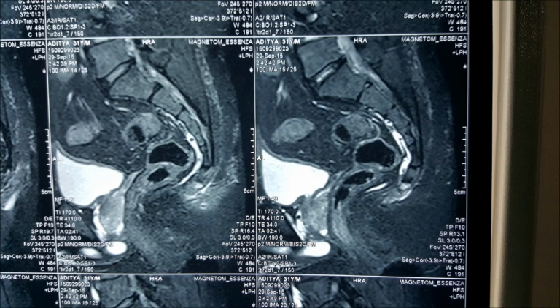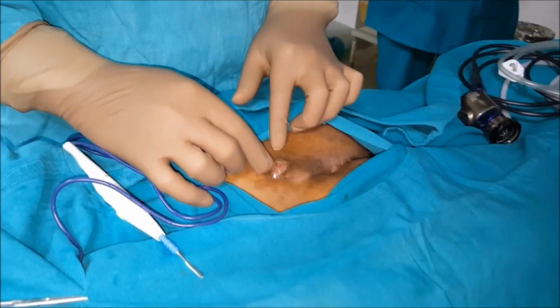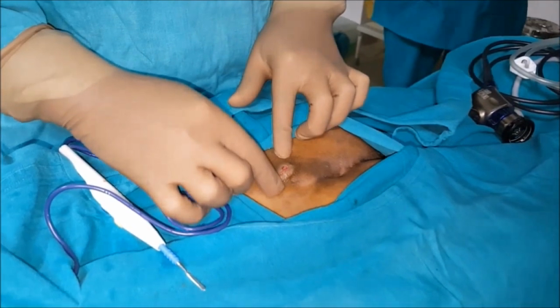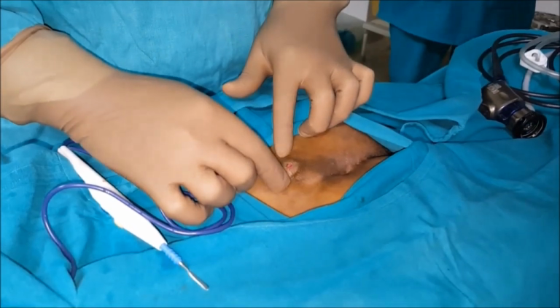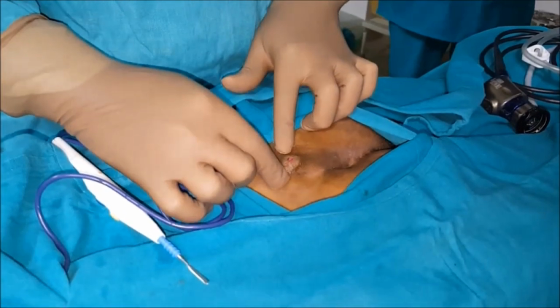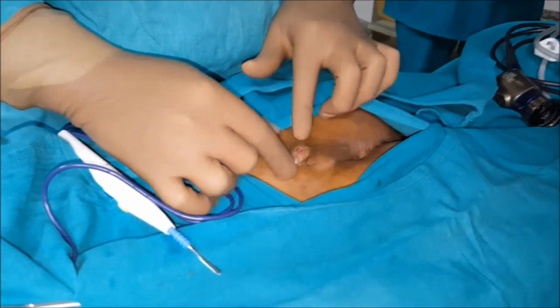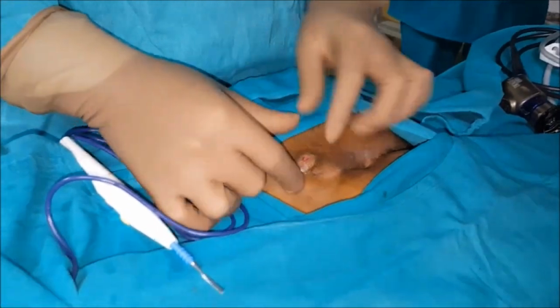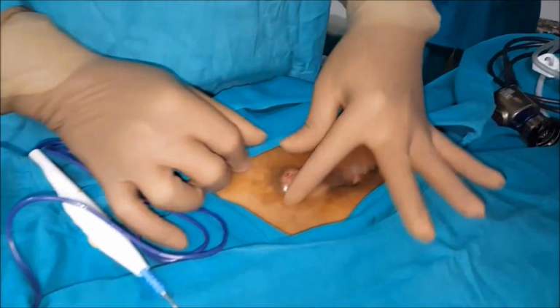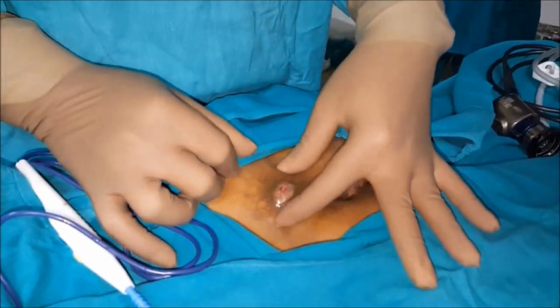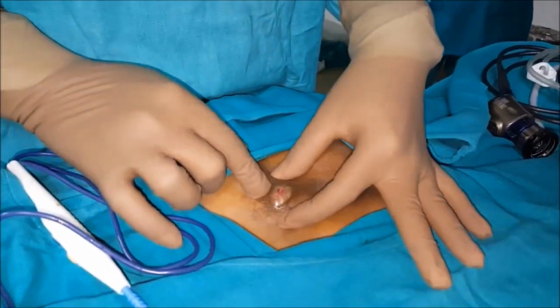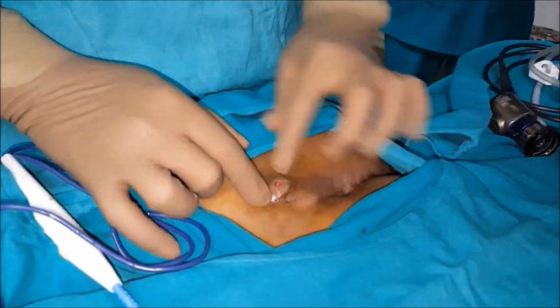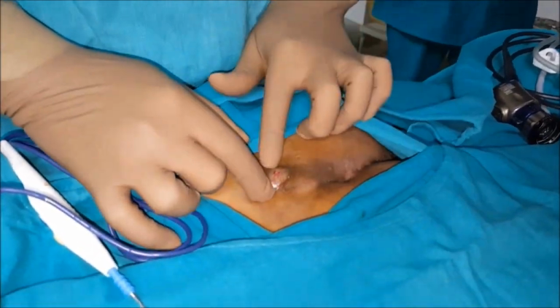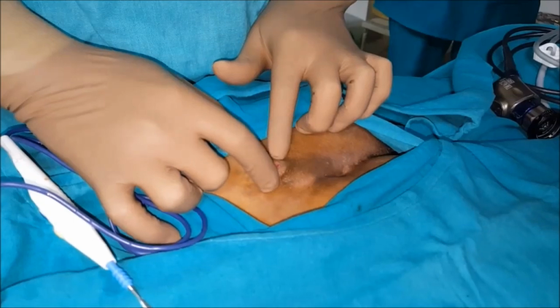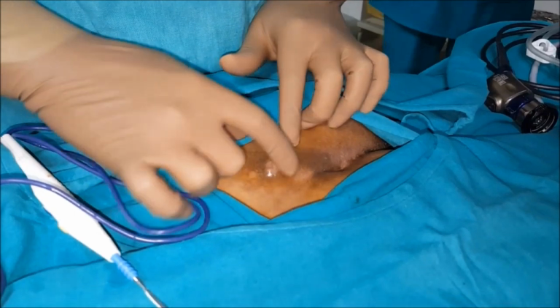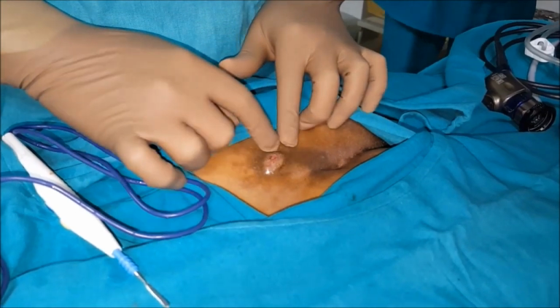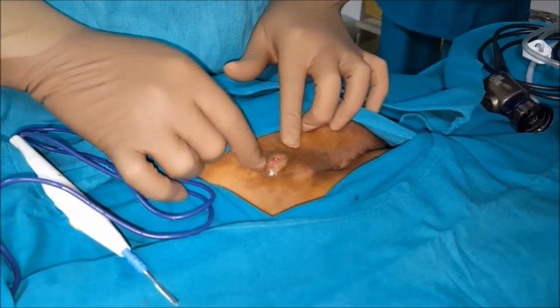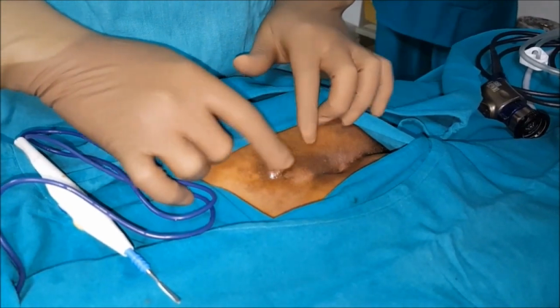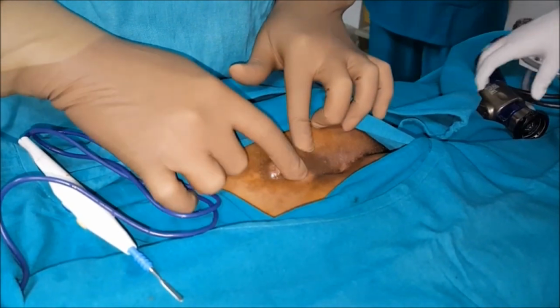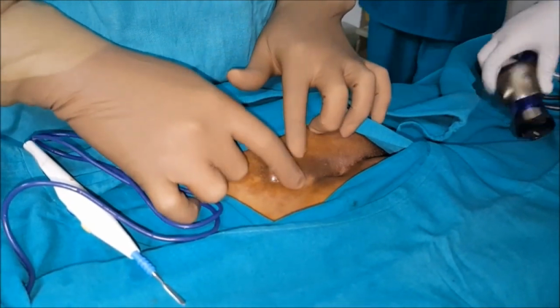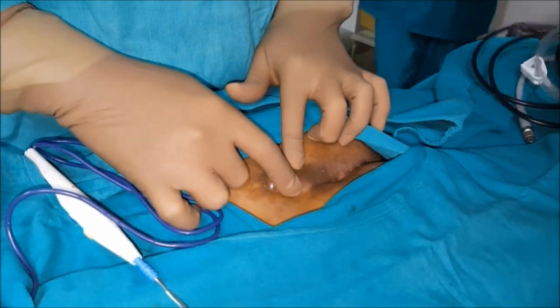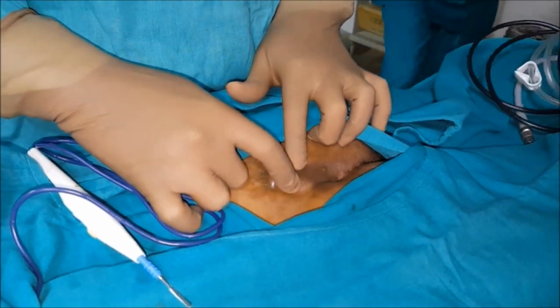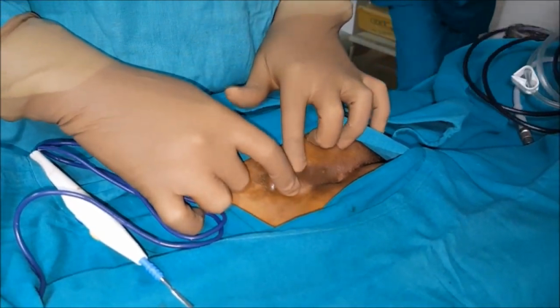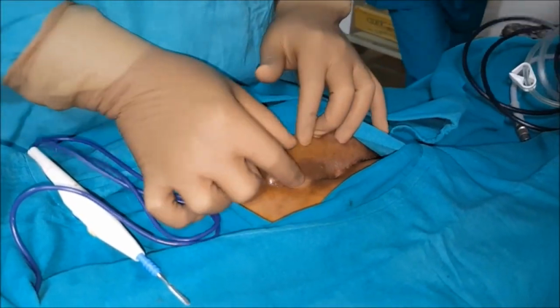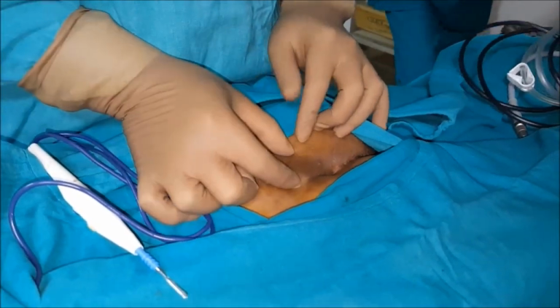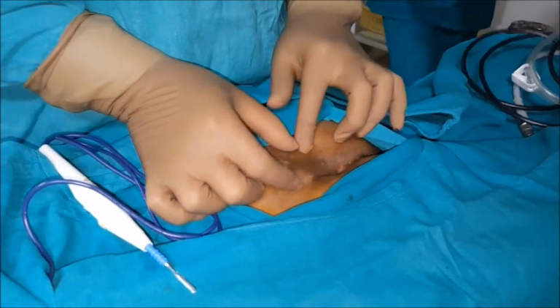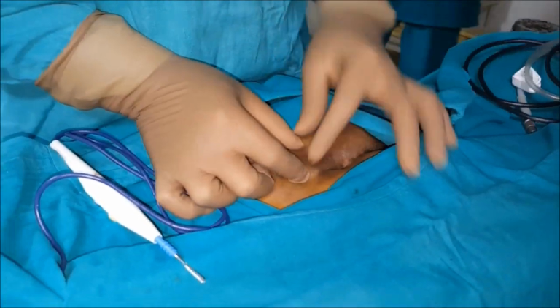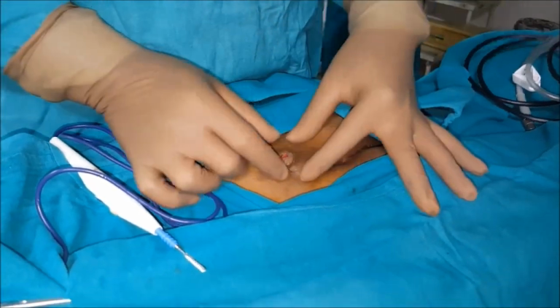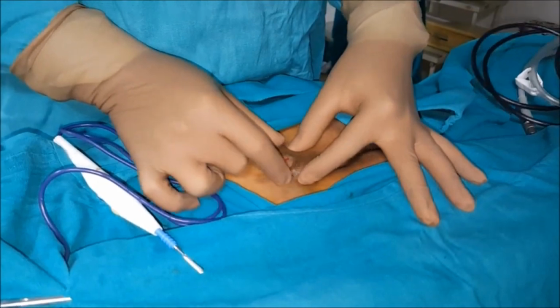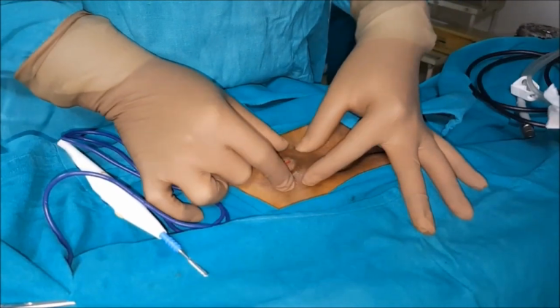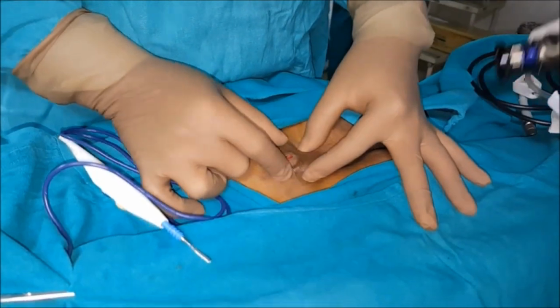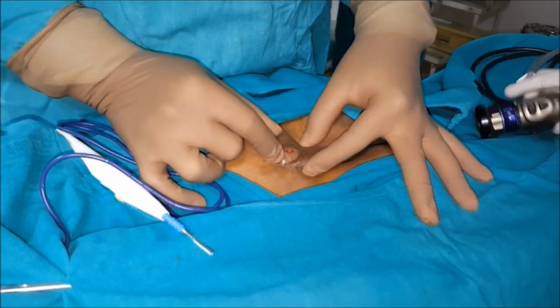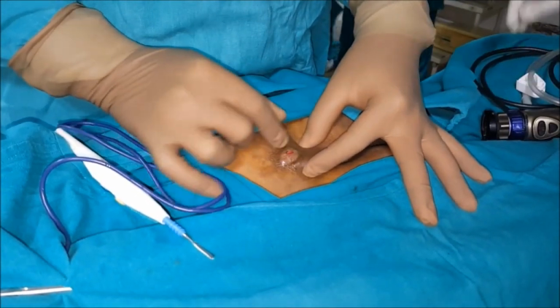This is a case of pilonidal sinus. You can see the lump in this area, and I can feel the hardened area. This is also part of this swelling.